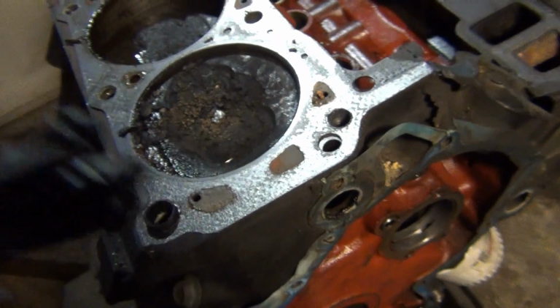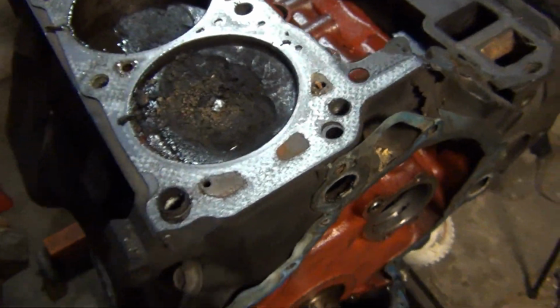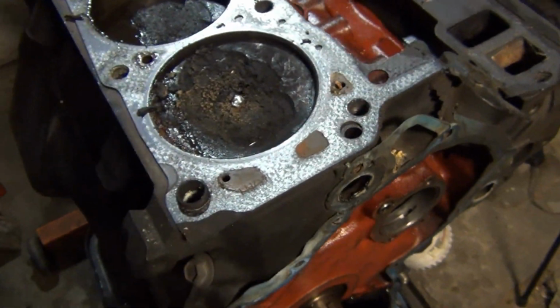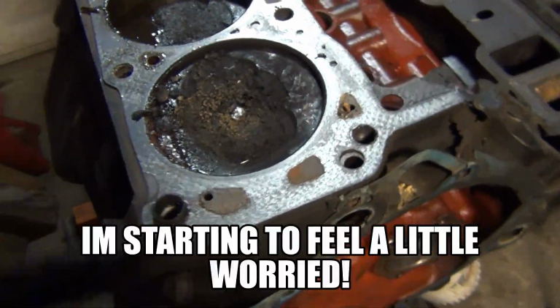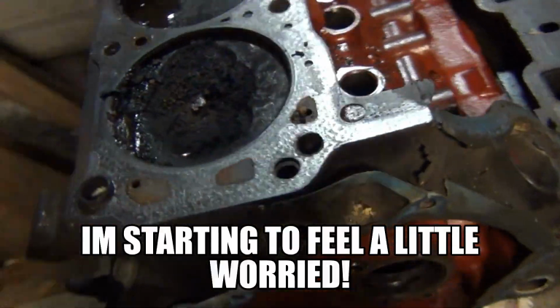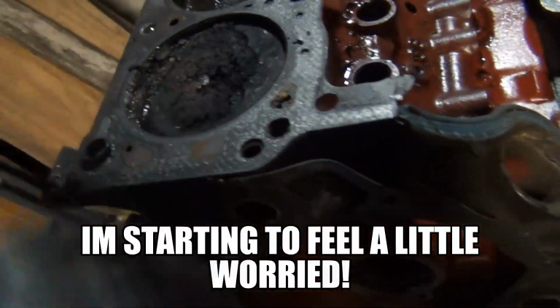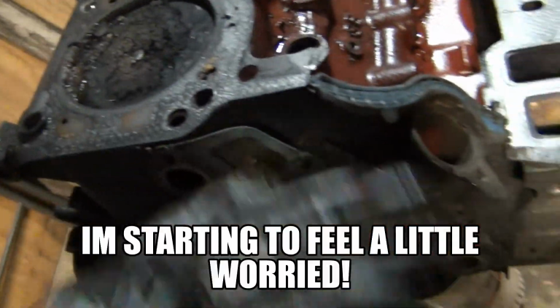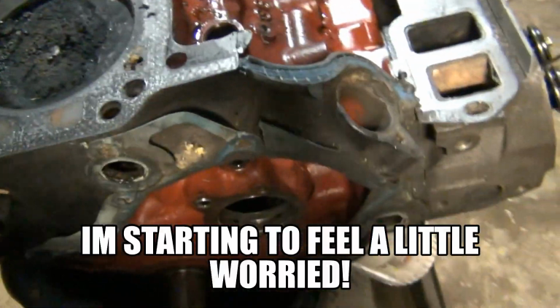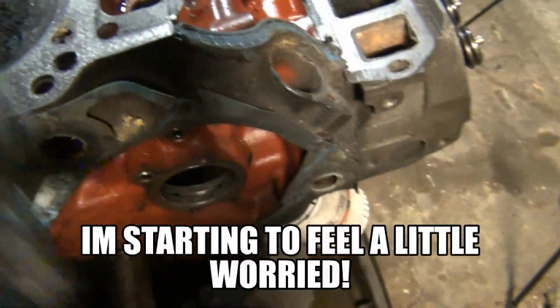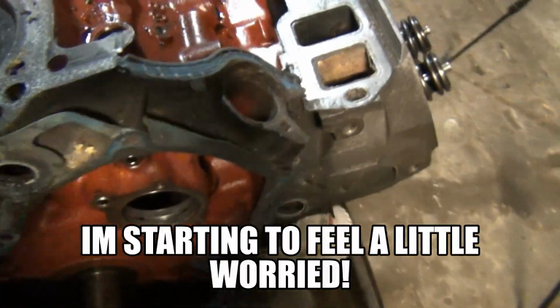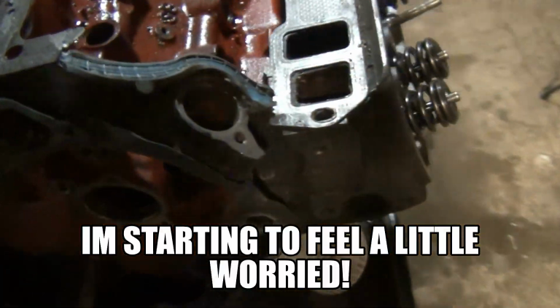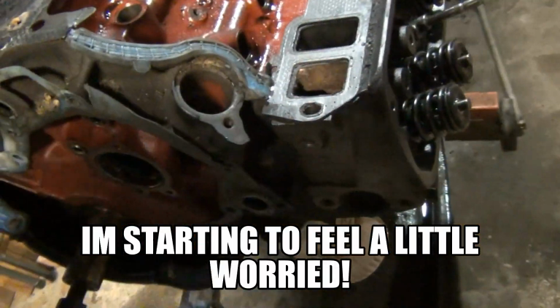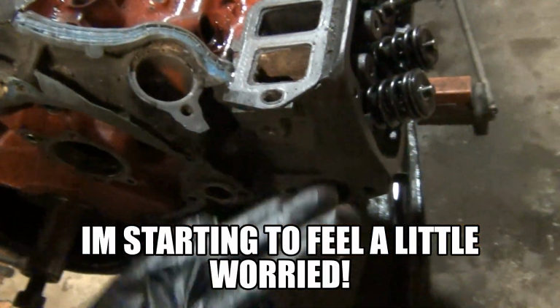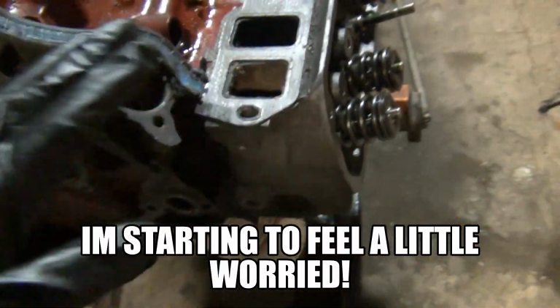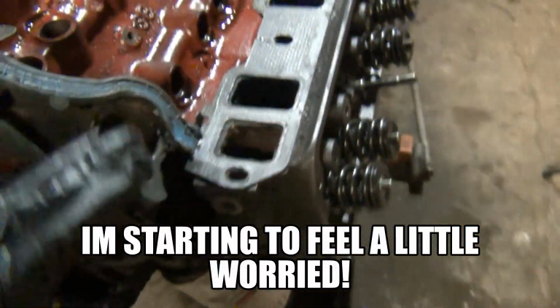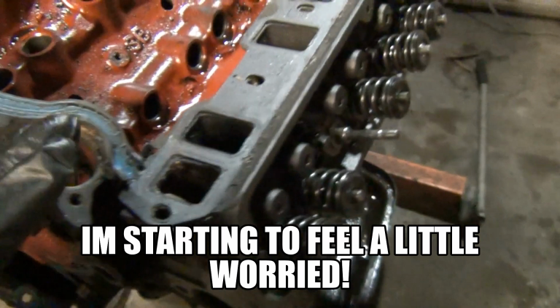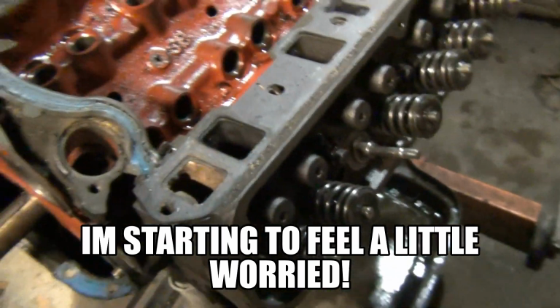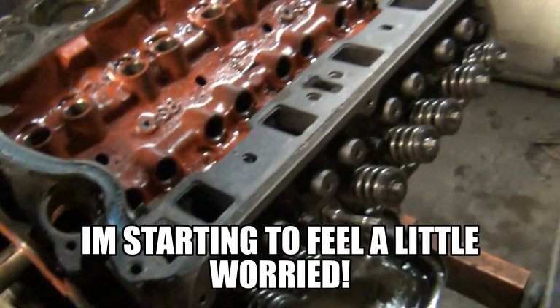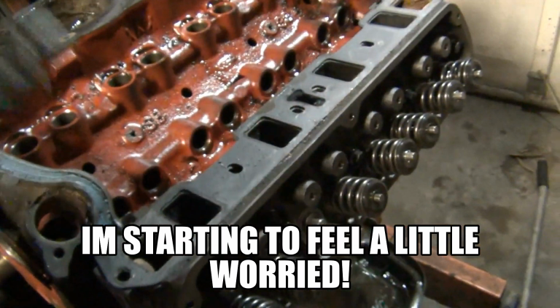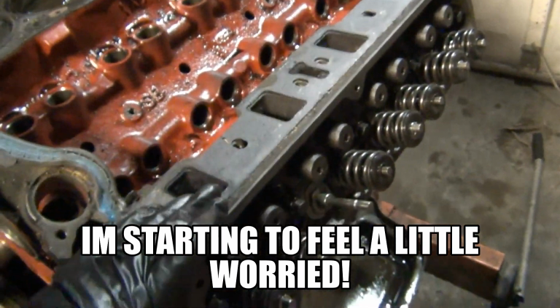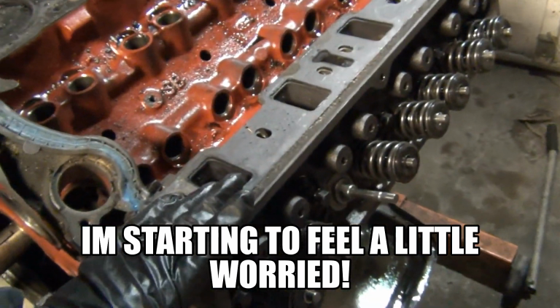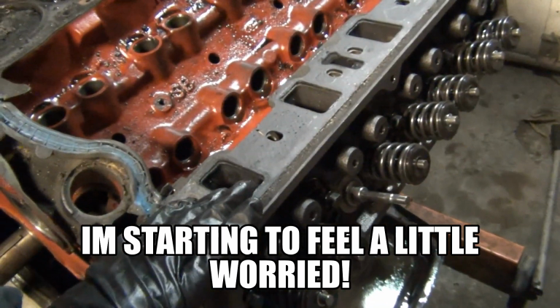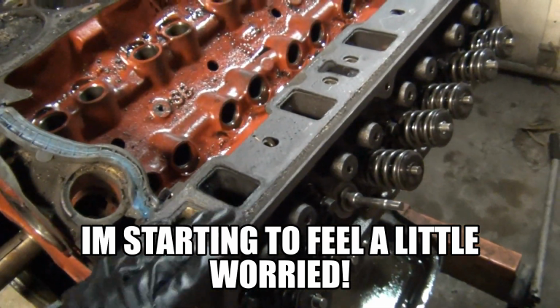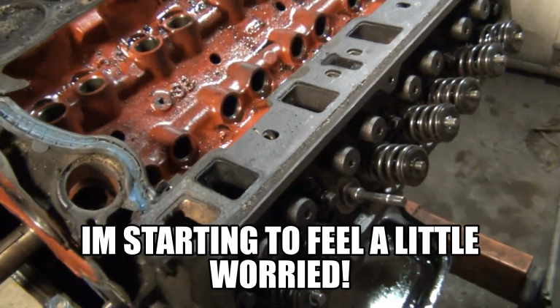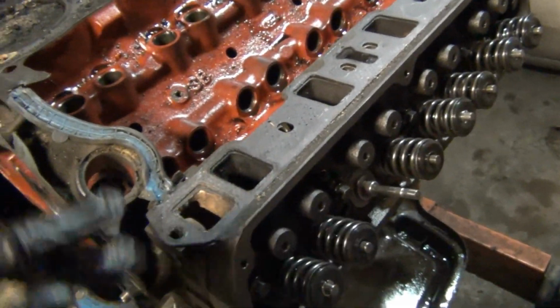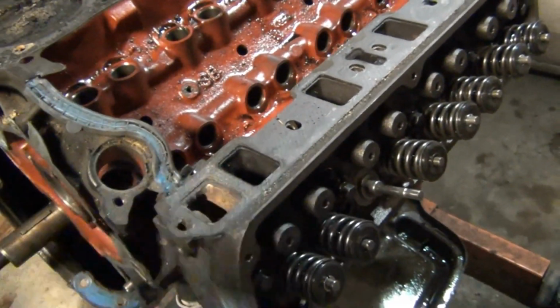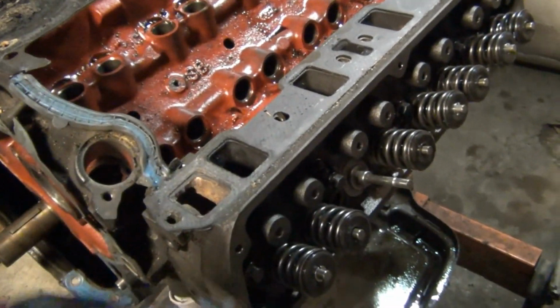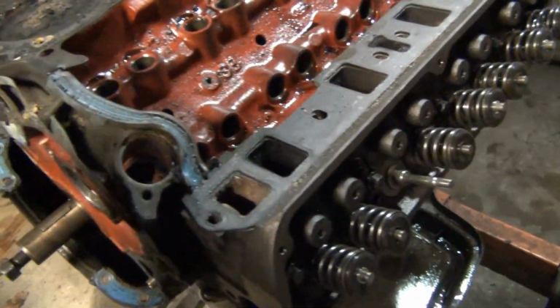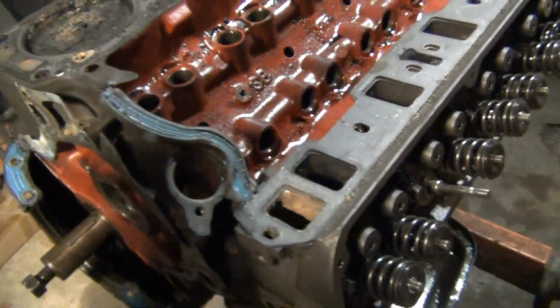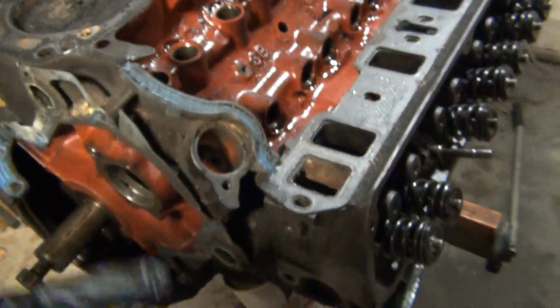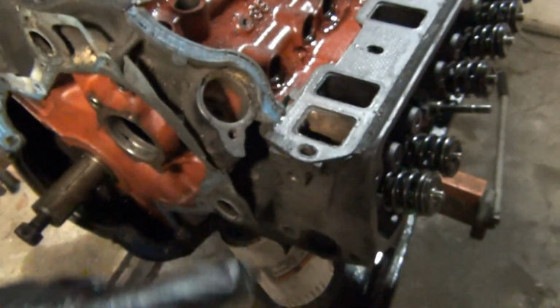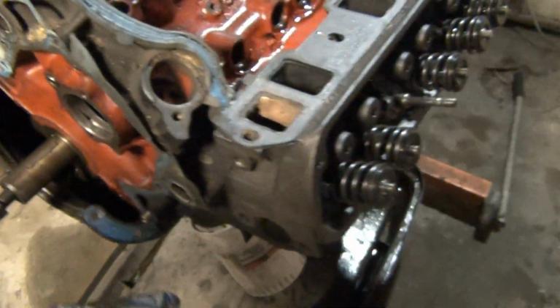I don't see any damage to the pistons here, so I'm starting to get worried. But I'm gonna start unbolting the driver's side of the head, where I believe the damage is gonna be.